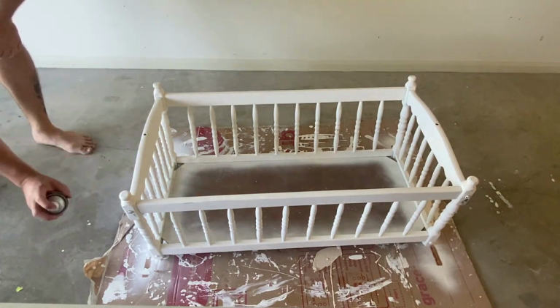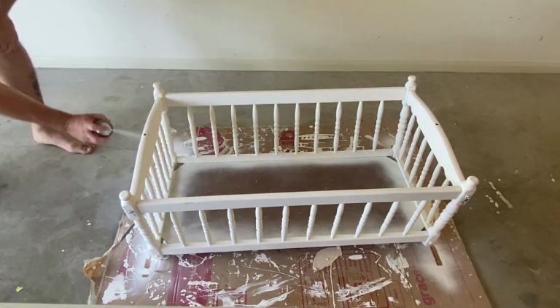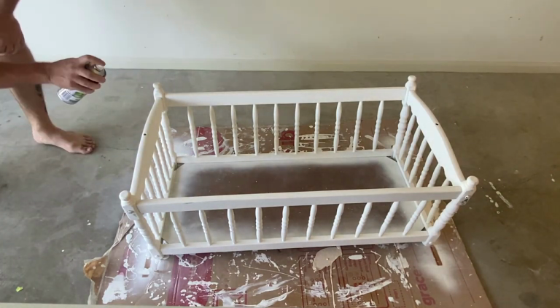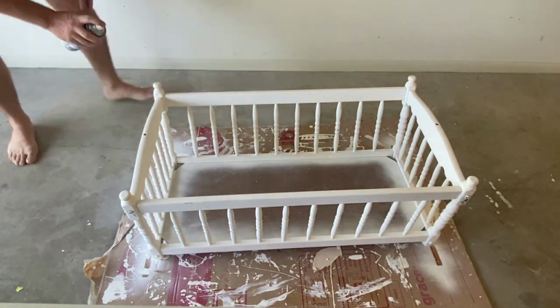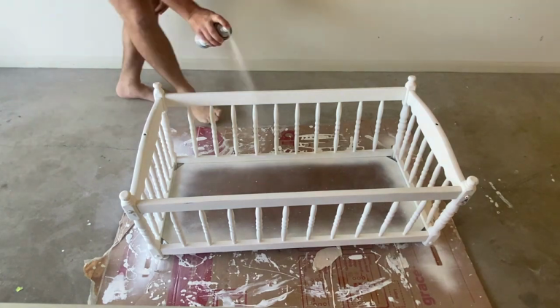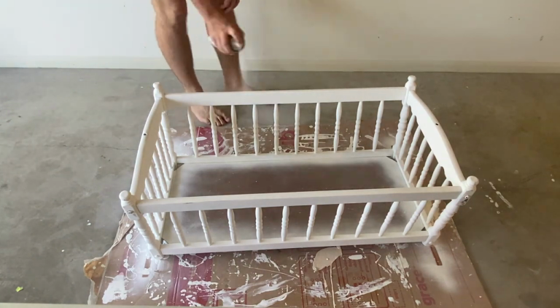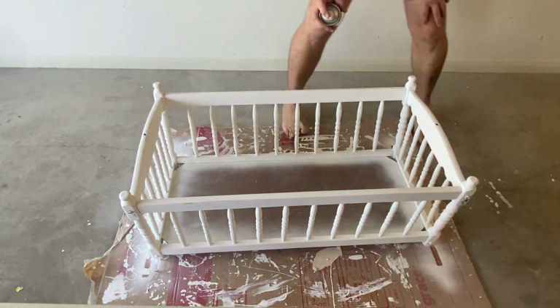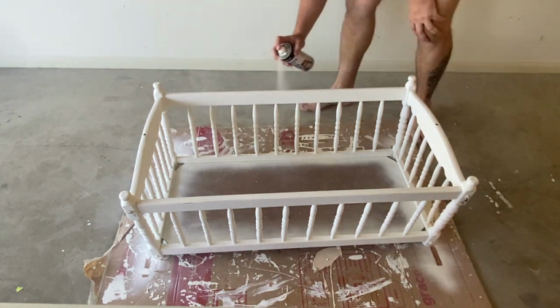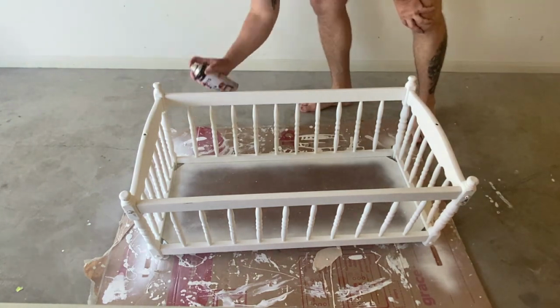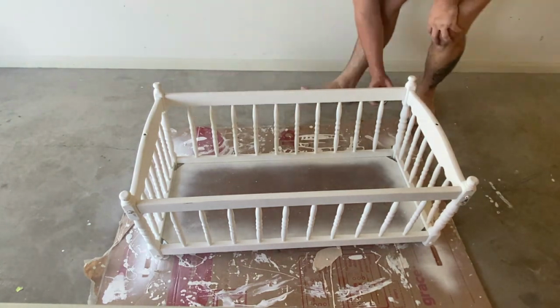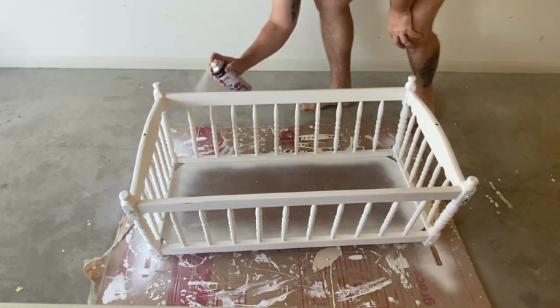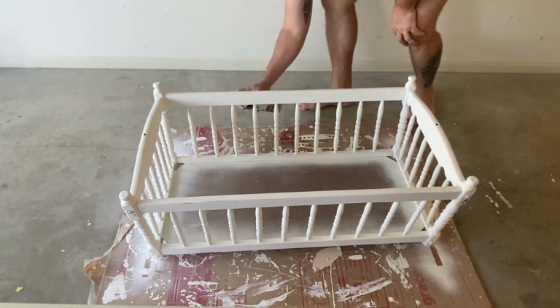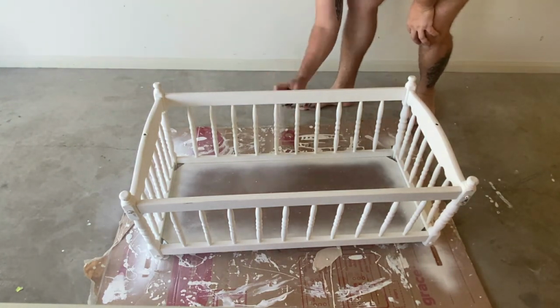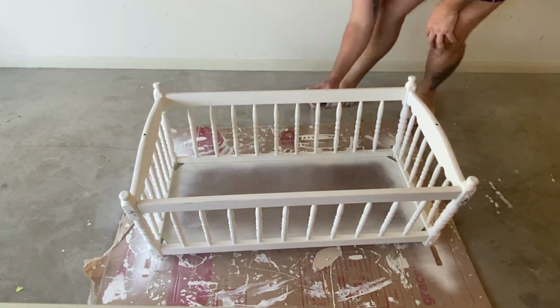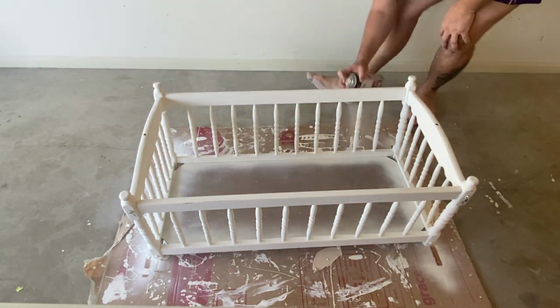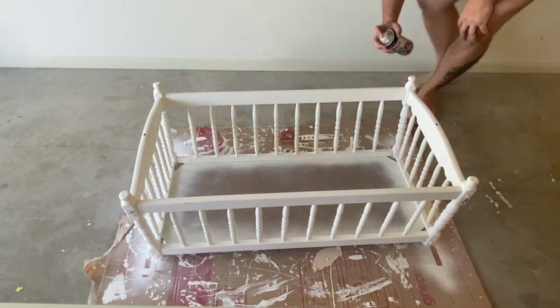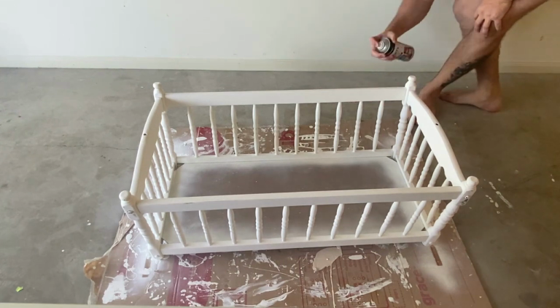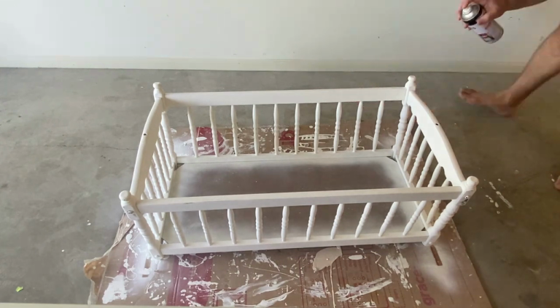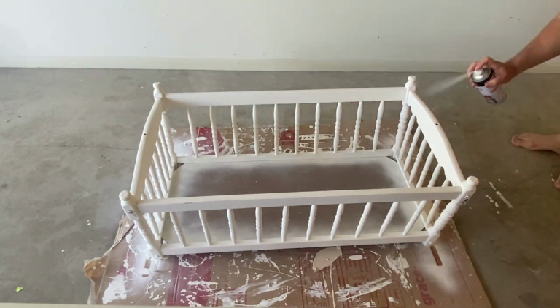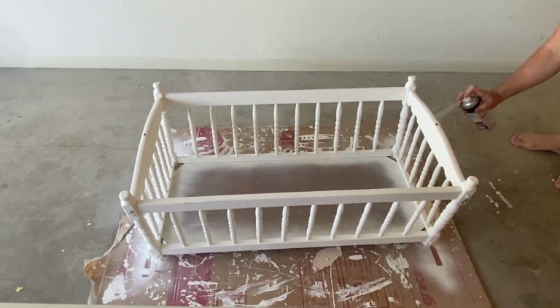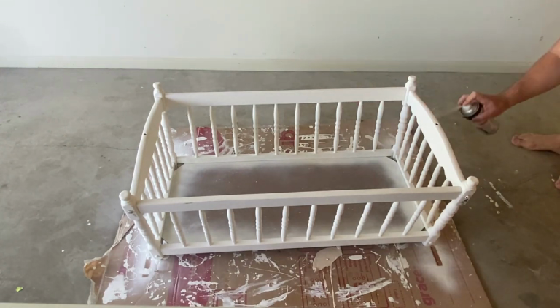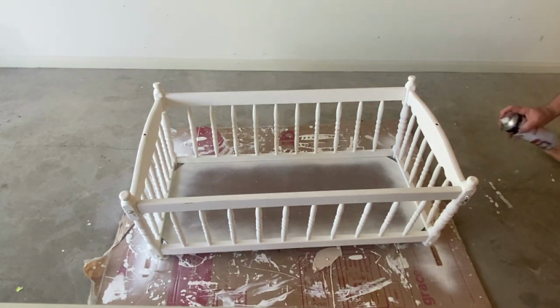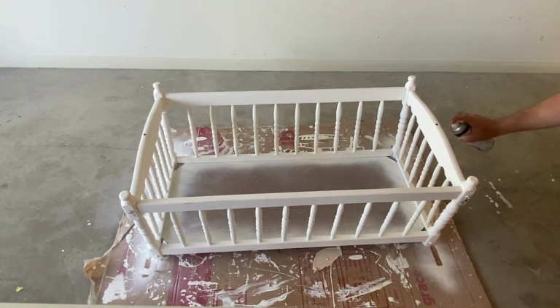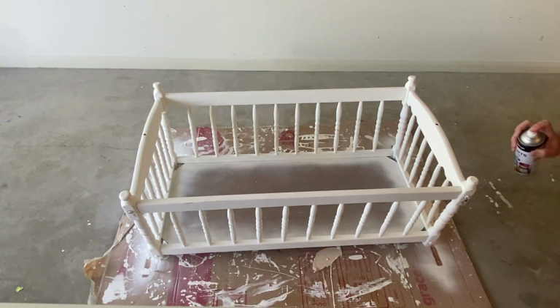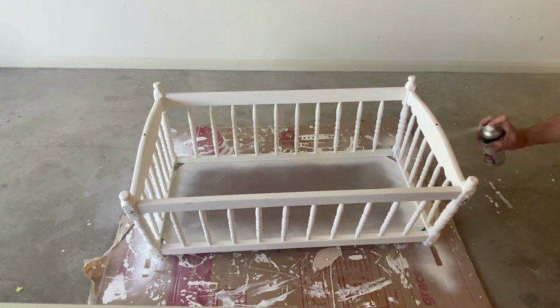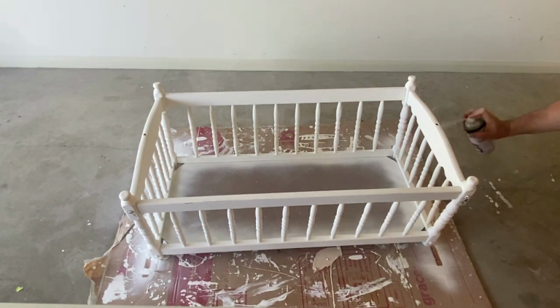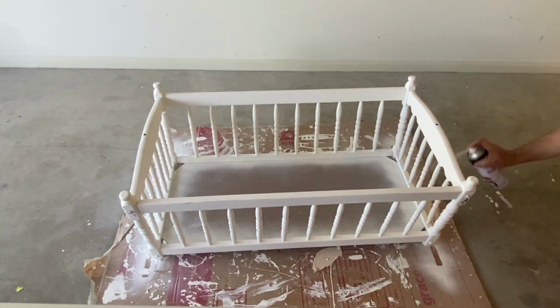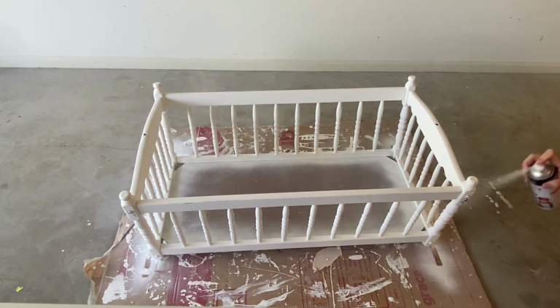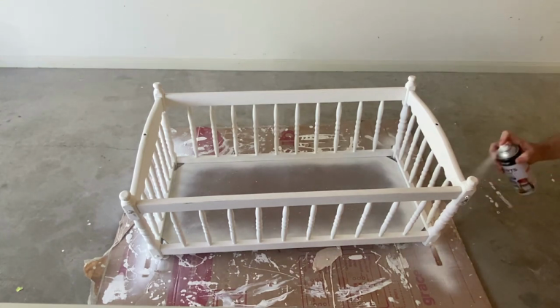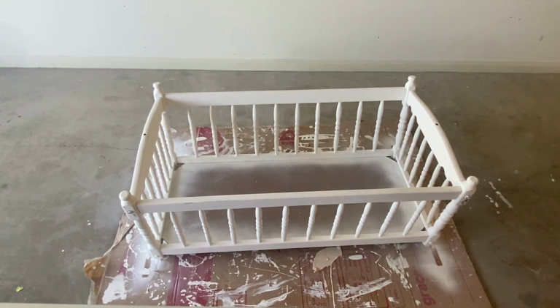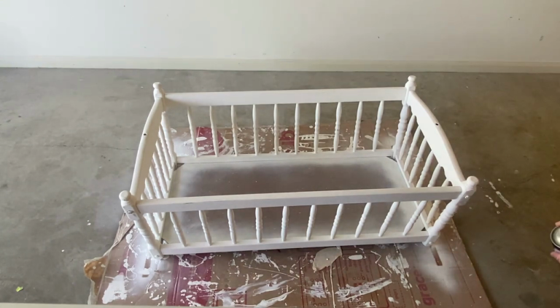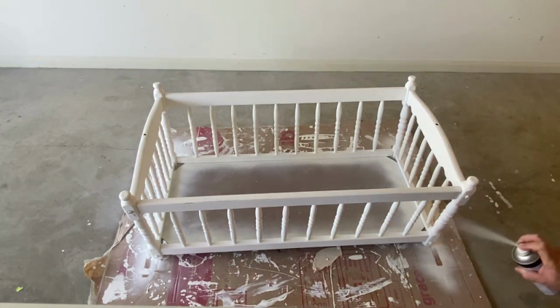Now depending on what state your timber is in, it's up to you whether you want to put one or two coats on. Two coats would be recommended; however in this case, because I painted this previously only about 12 months ago, I went with one coat and it seems to be alright.